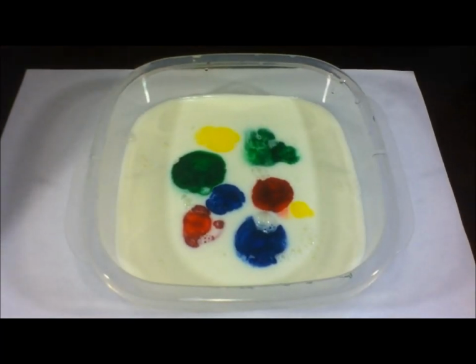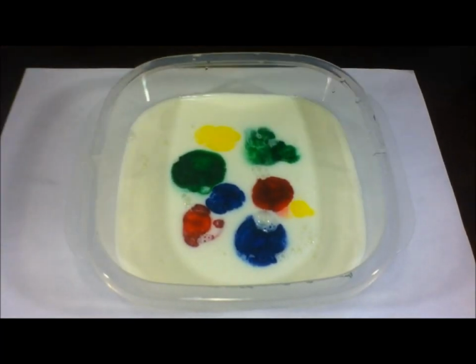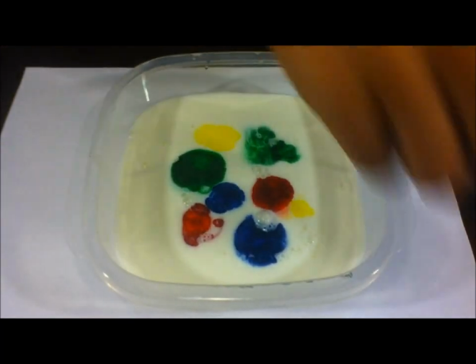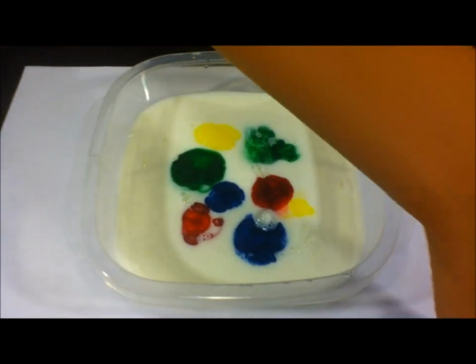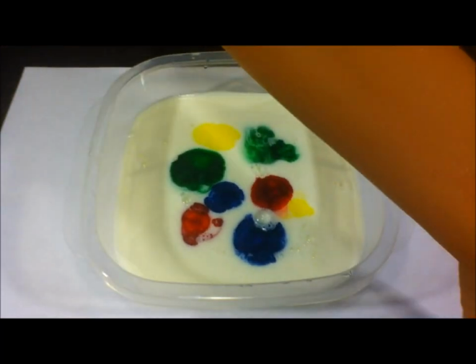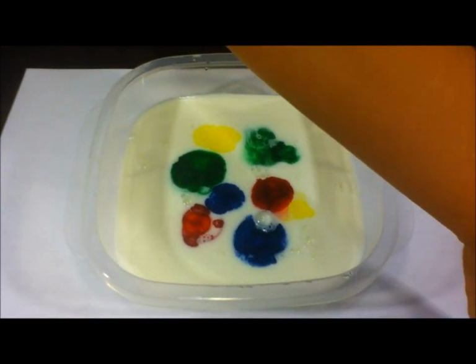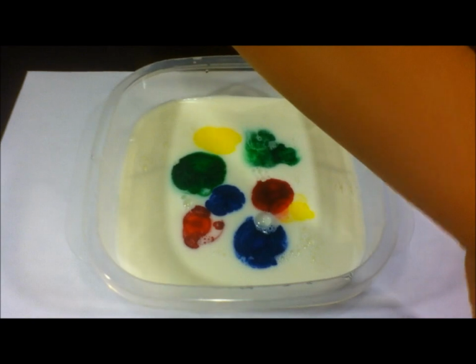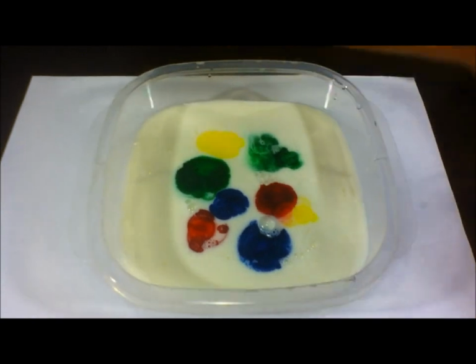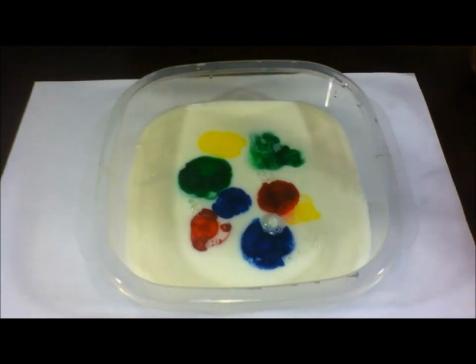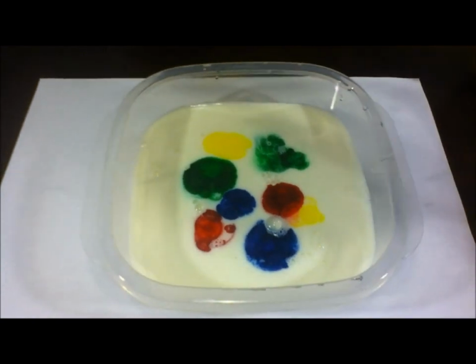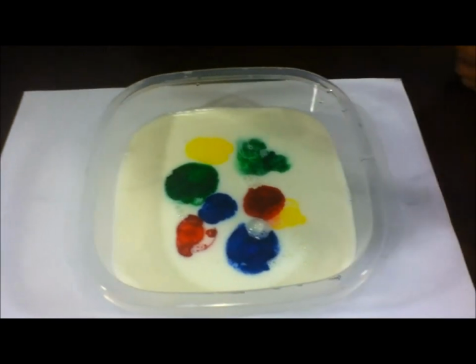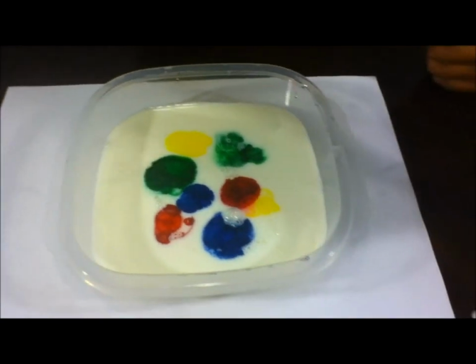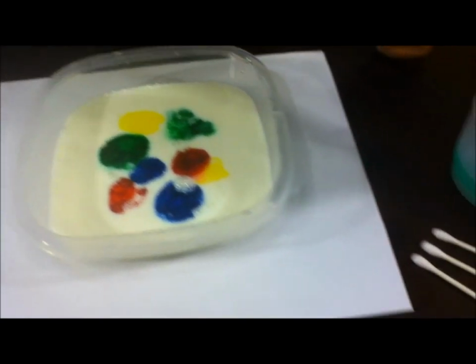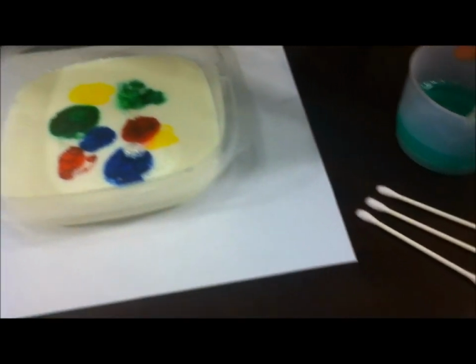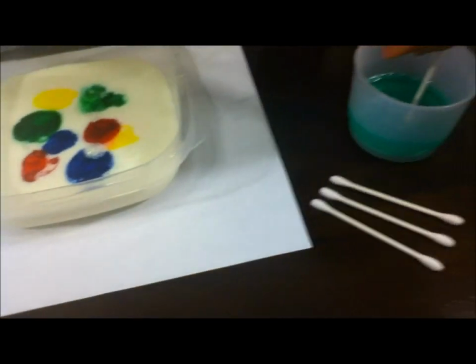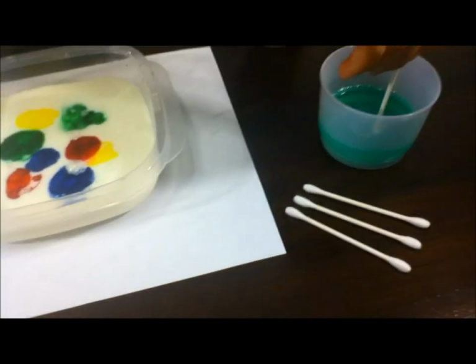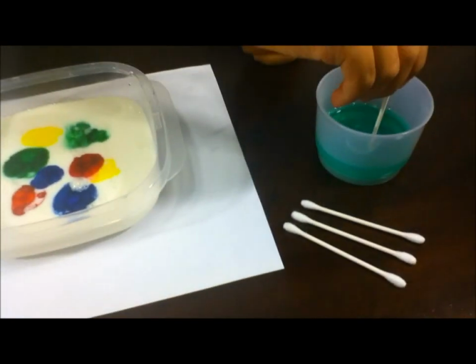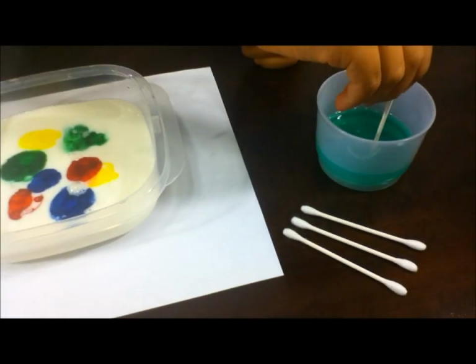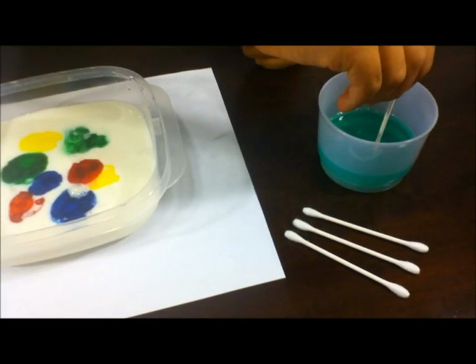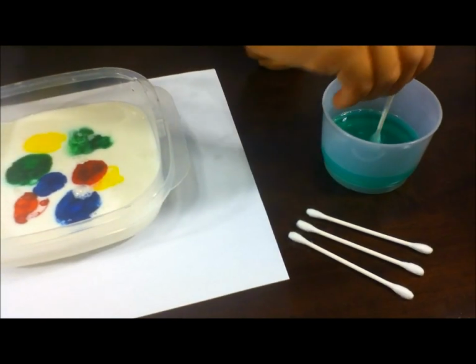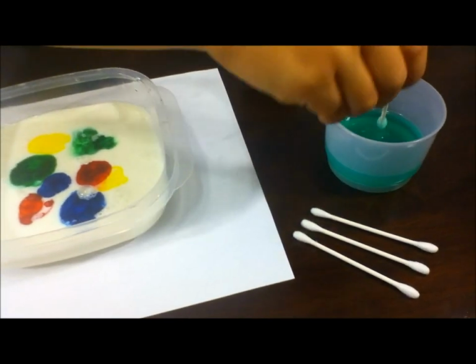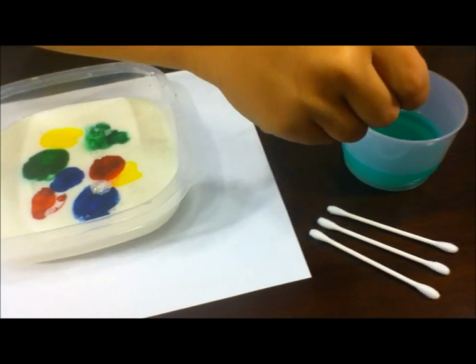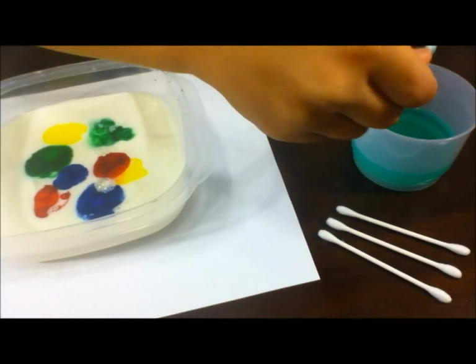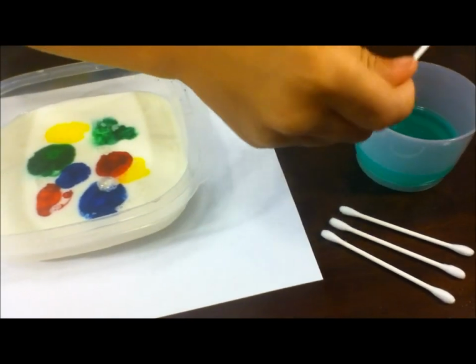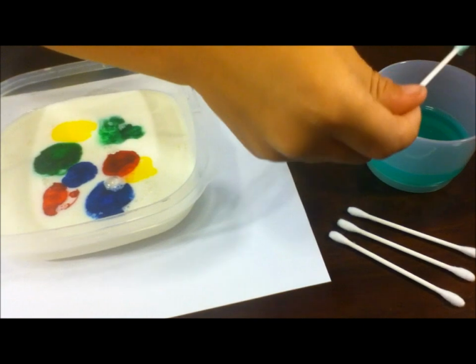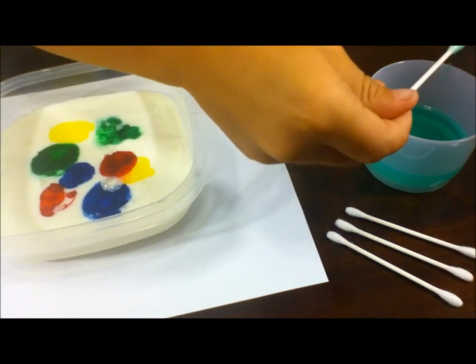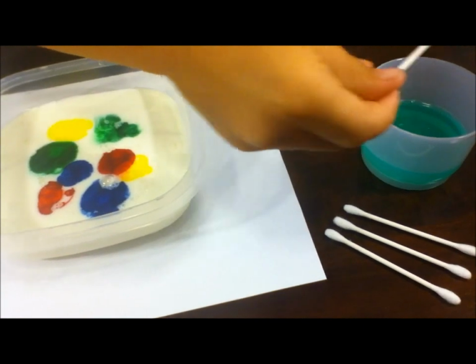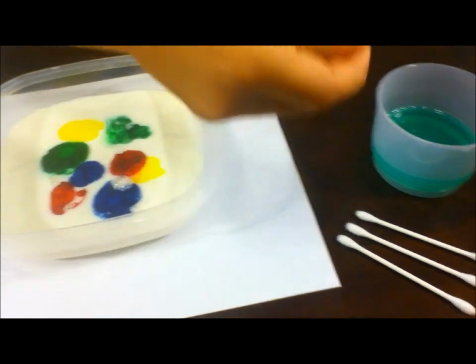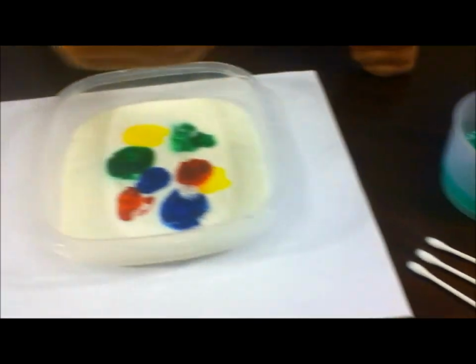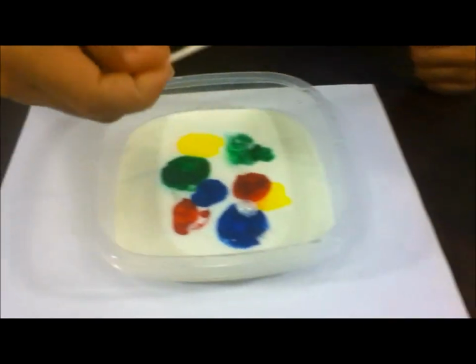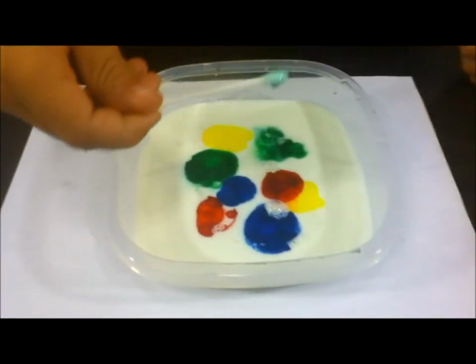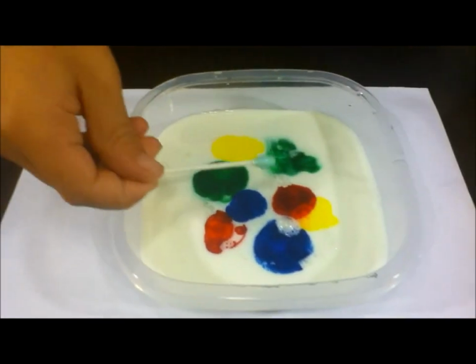Then take a Q-tip and dip one end into the dish soap. Then dip it into your milk. Take a look.